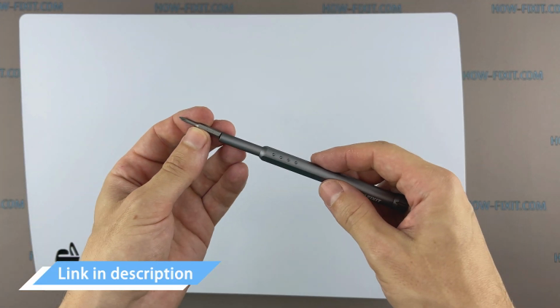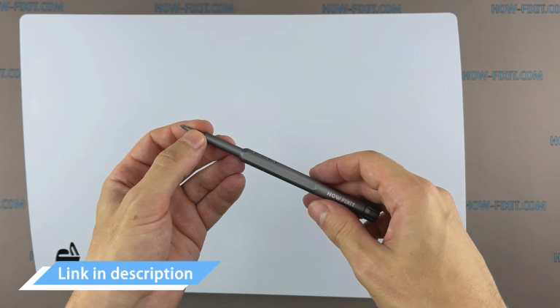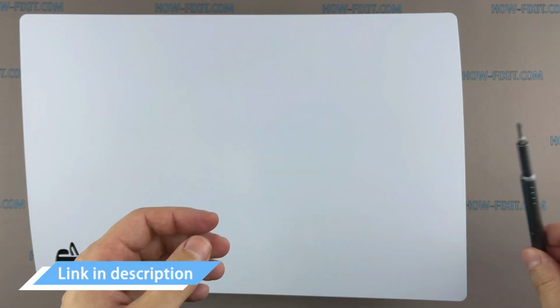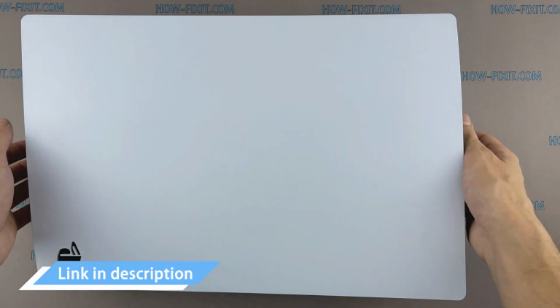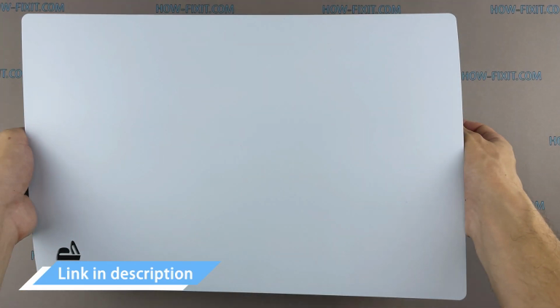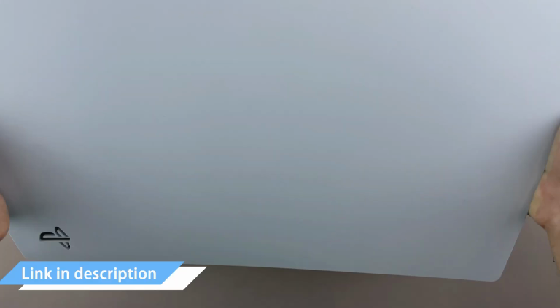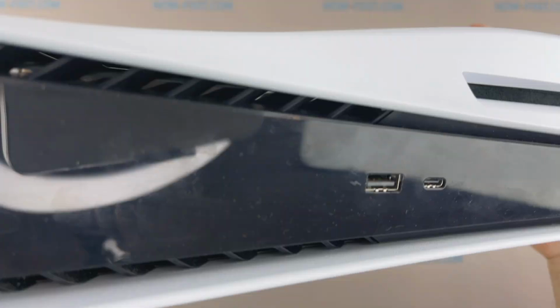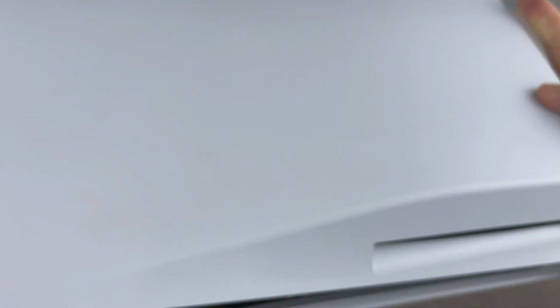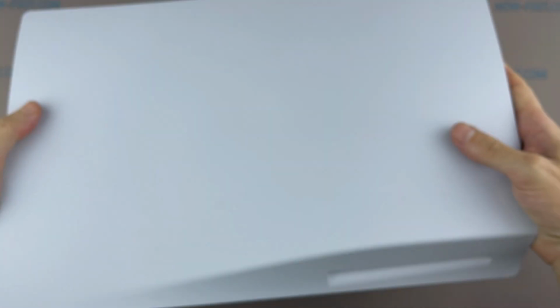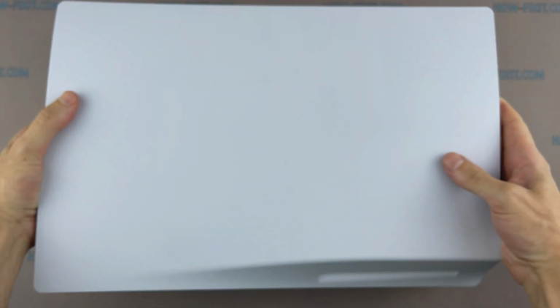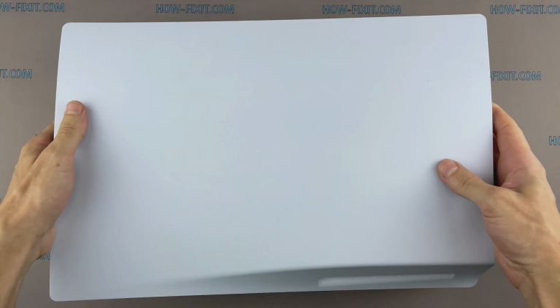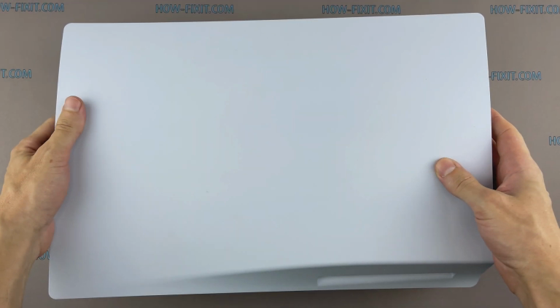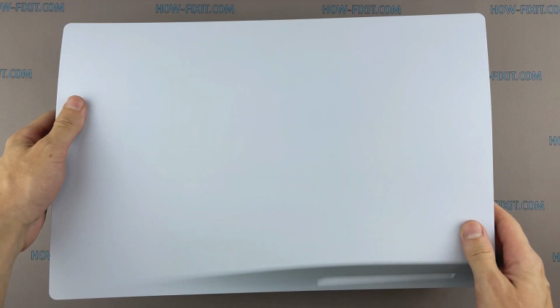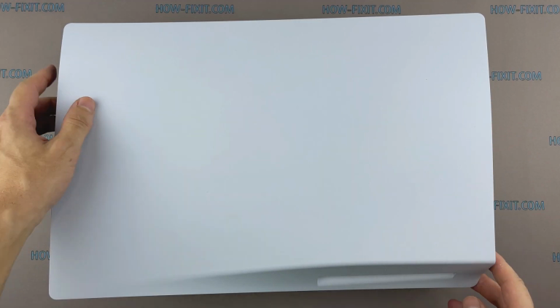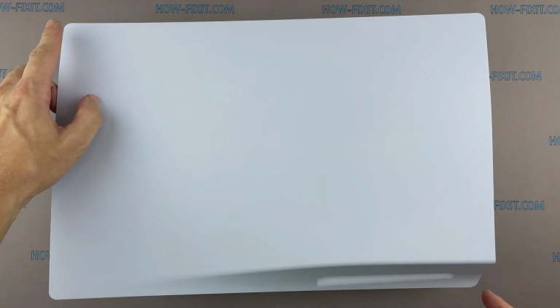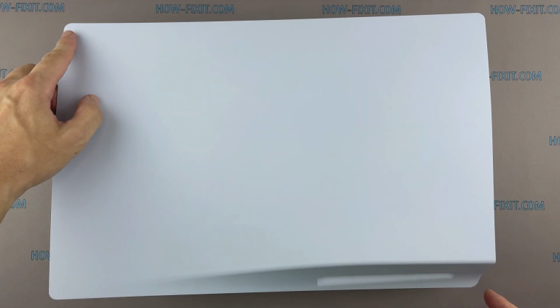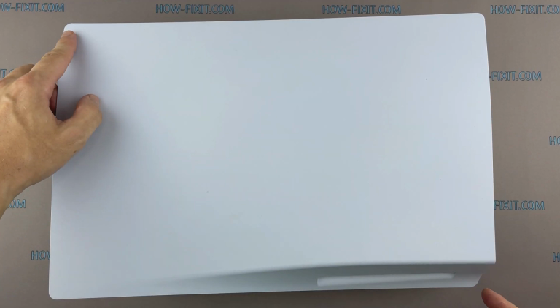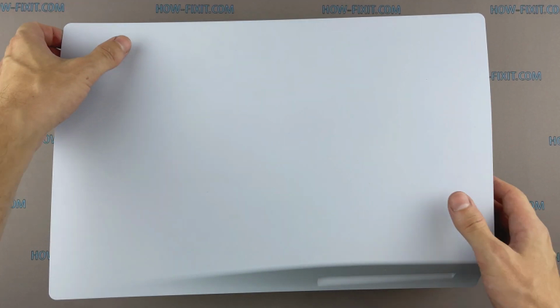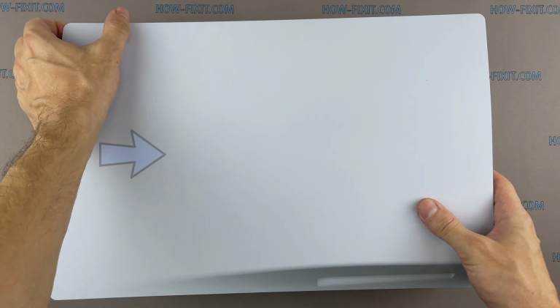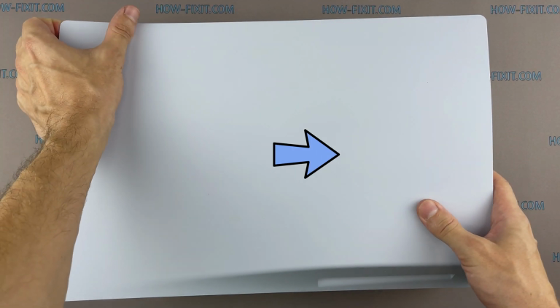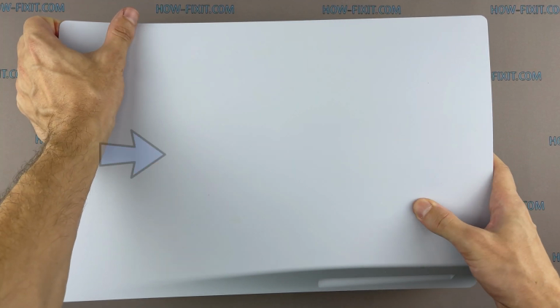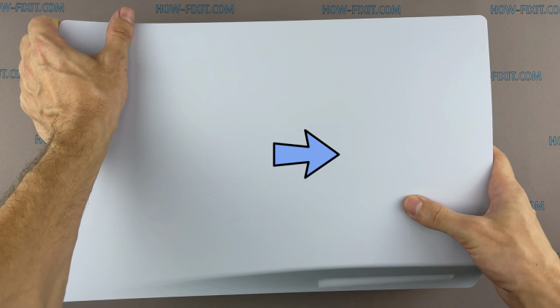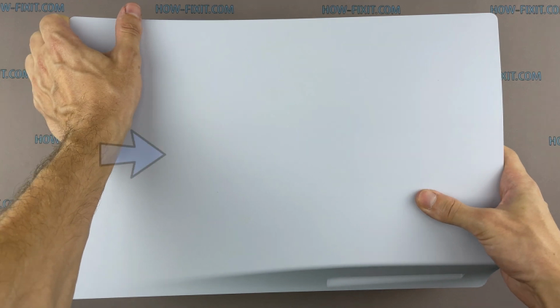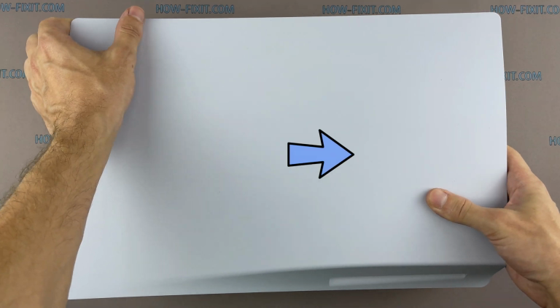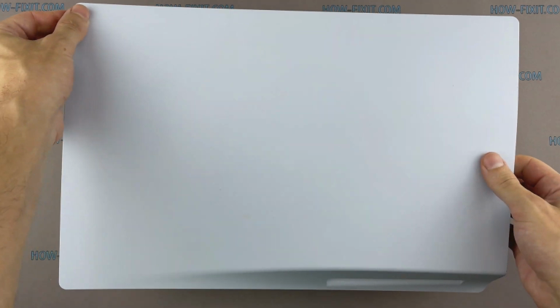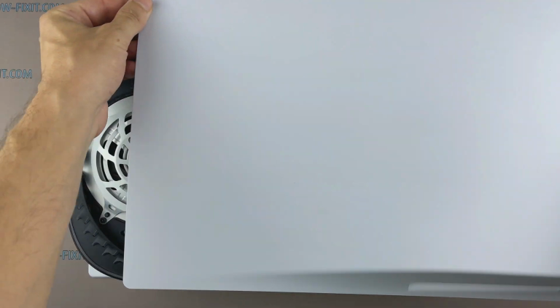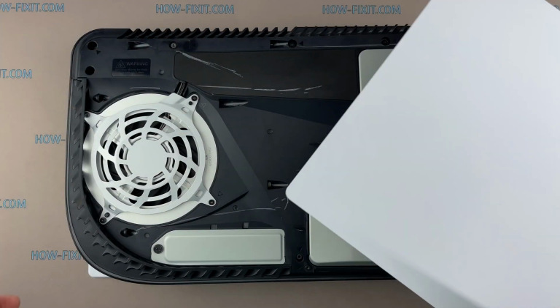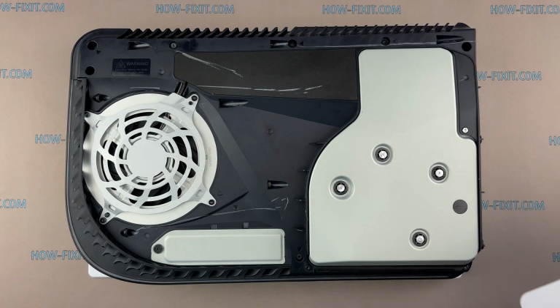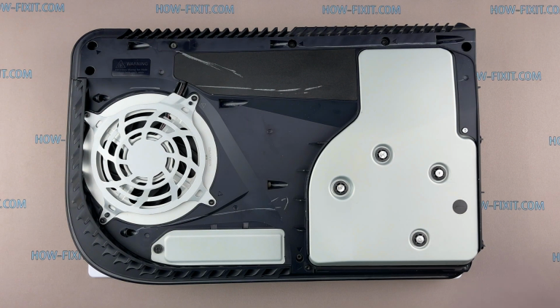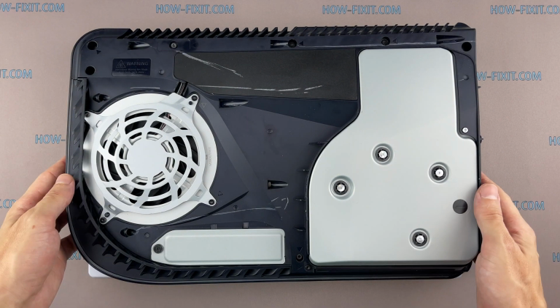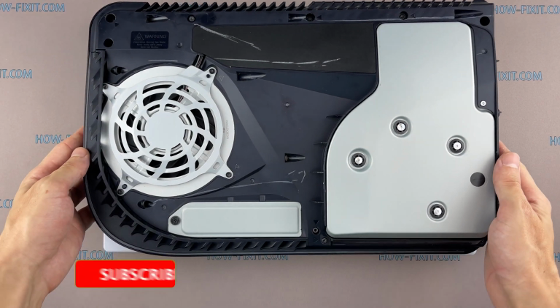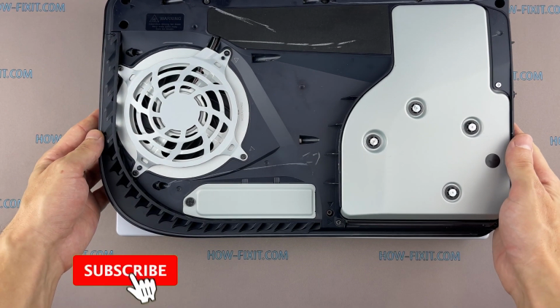Begin disassembling by removing the top cover from the side of the optical drive. Pull the upper left corner of the case and push the console cover to the right. If you are doing everything correctly, the cover should be easy to remove.